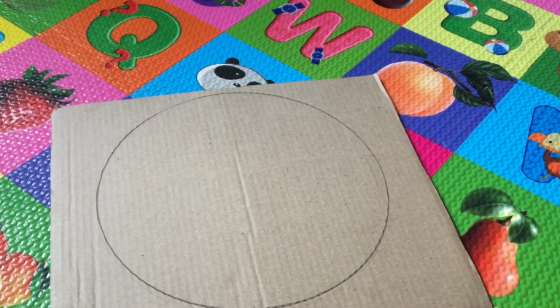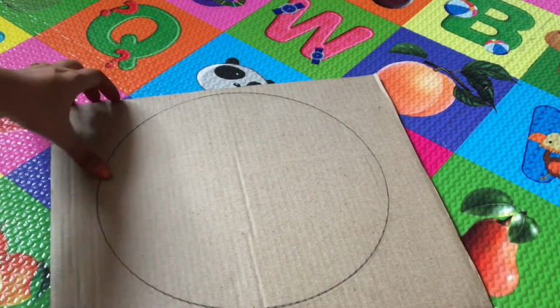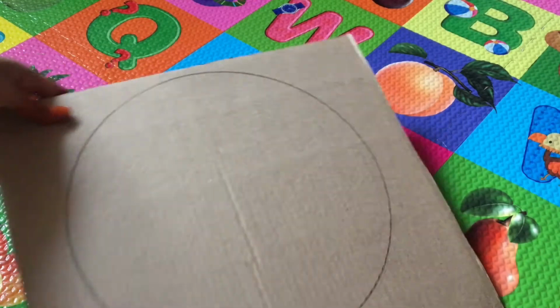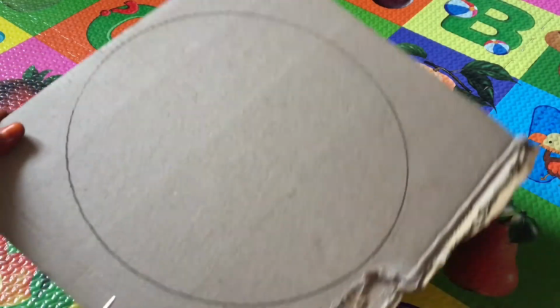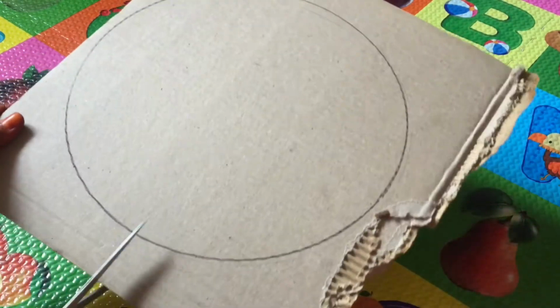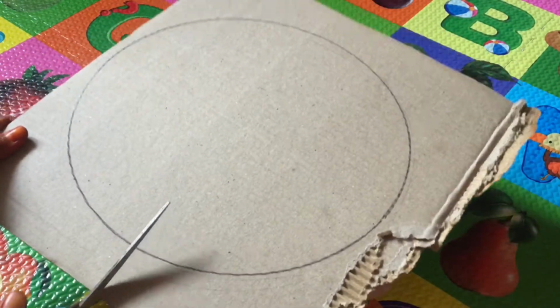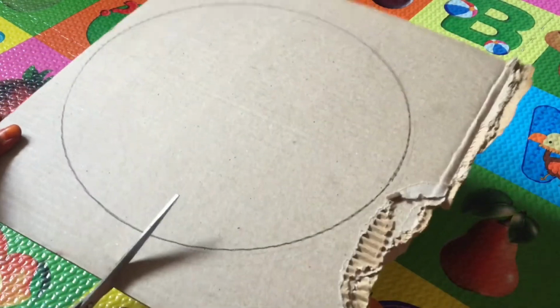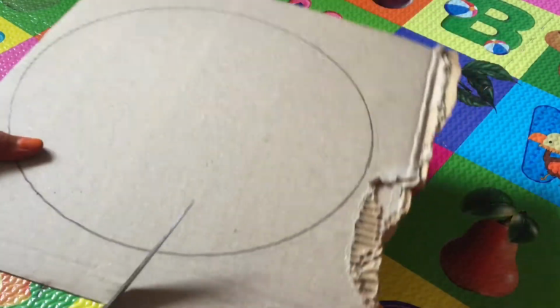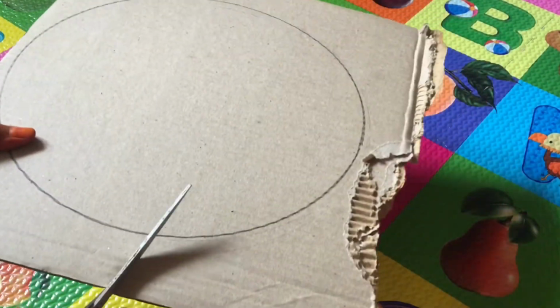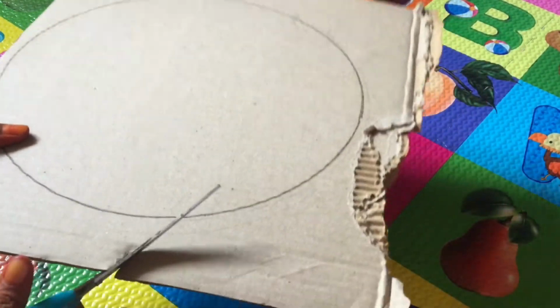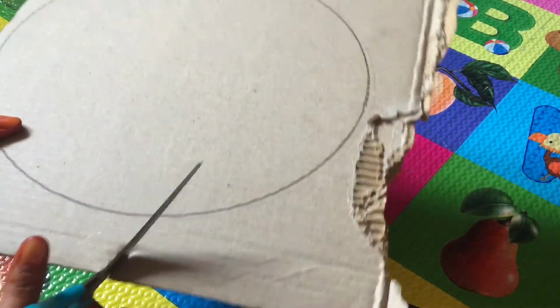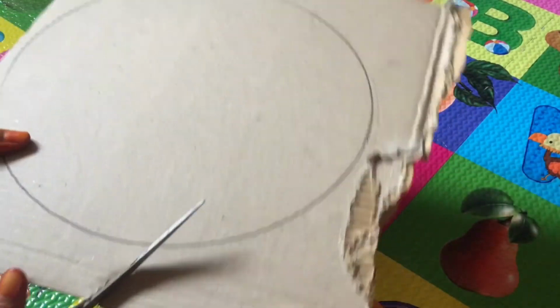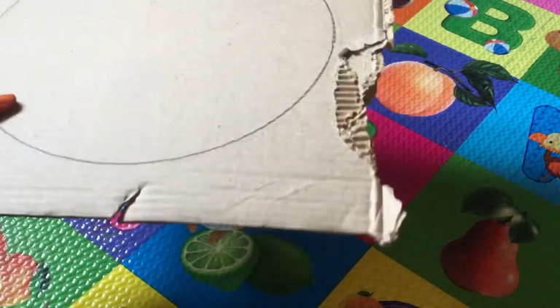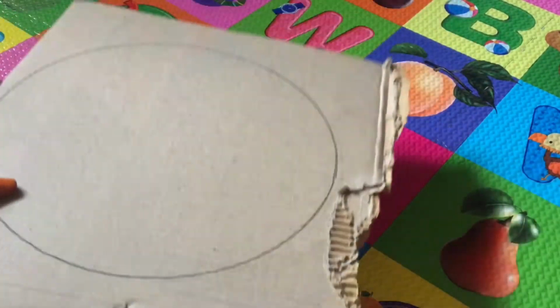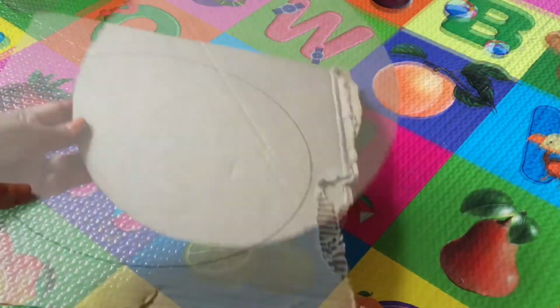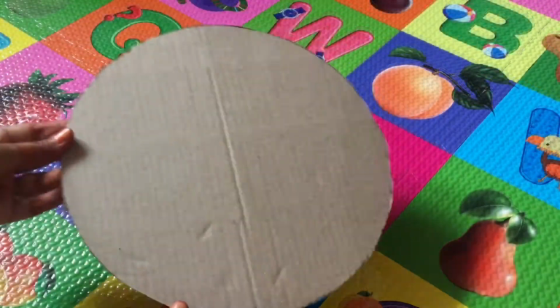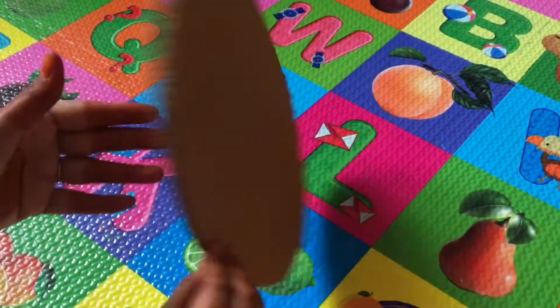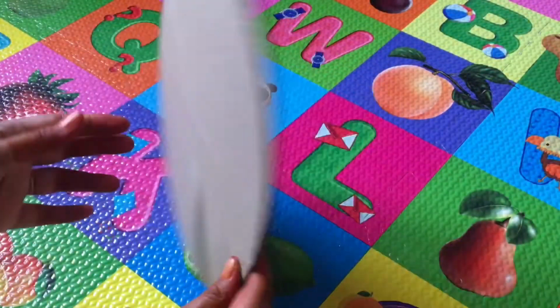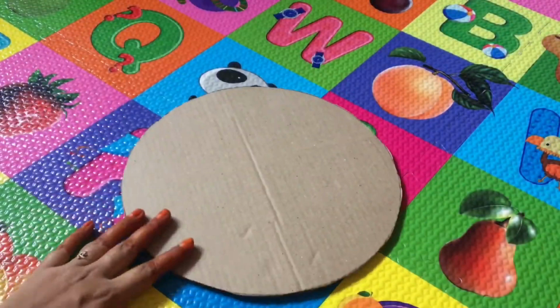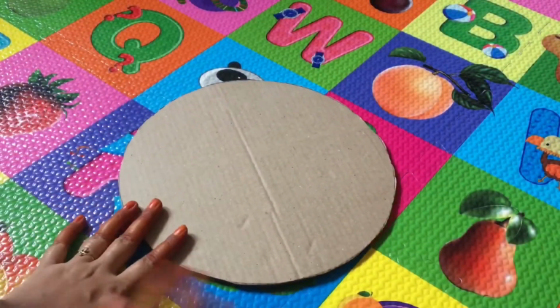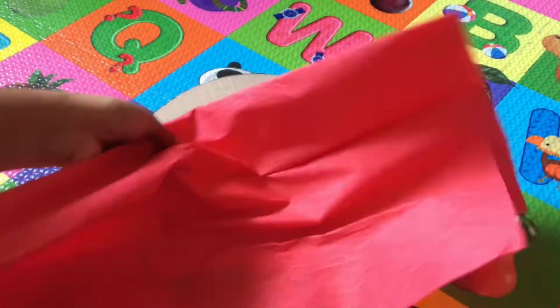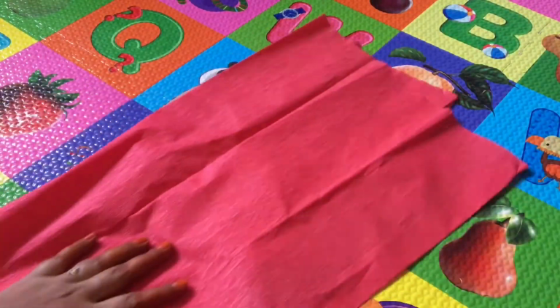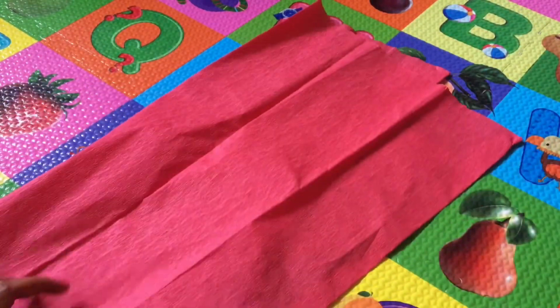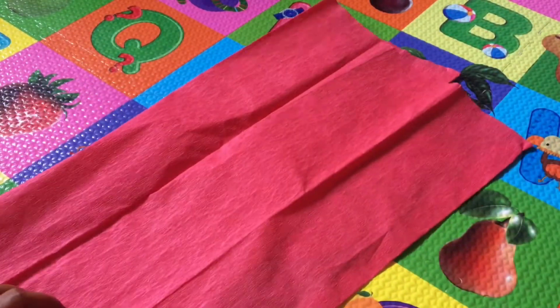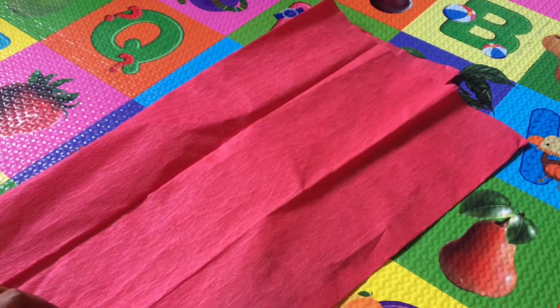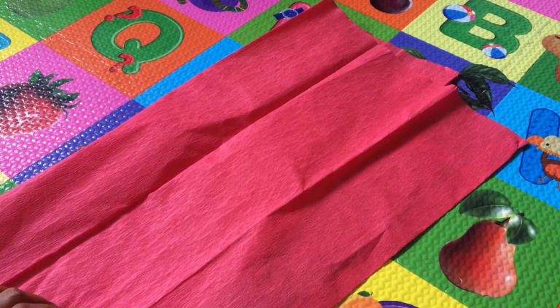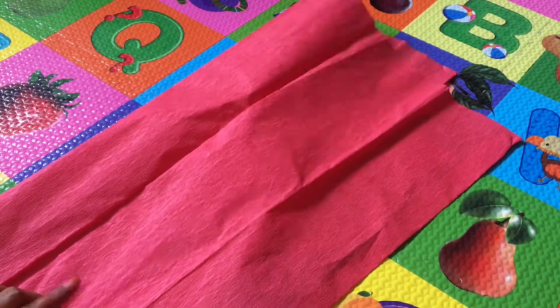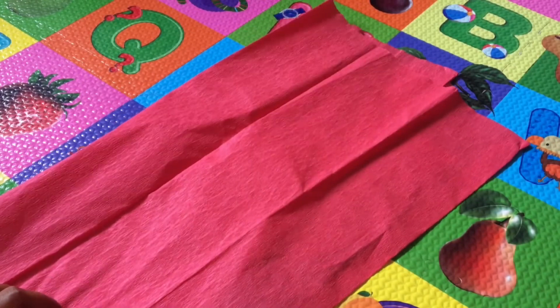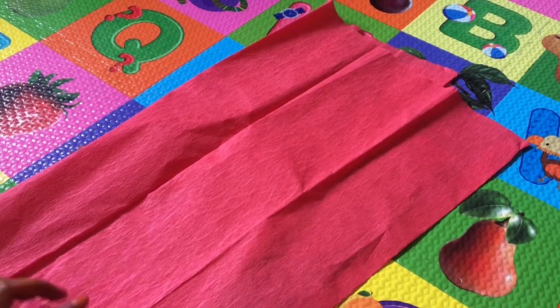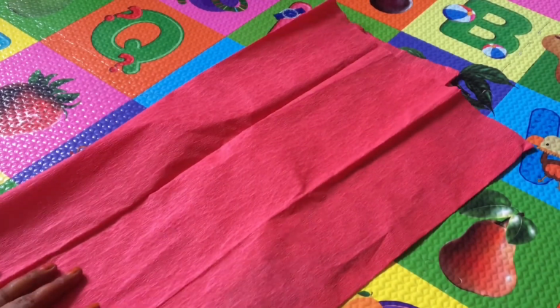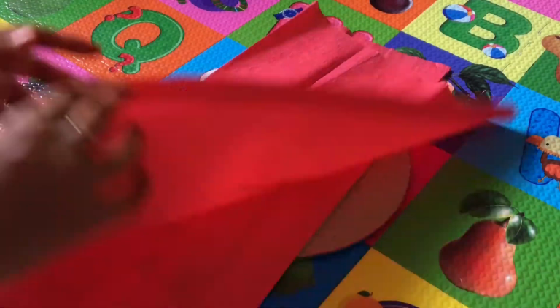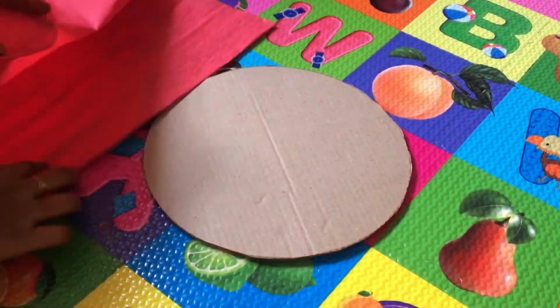Firstly, I'm going to cut it in a circle form. I'm going to cut it on a plate and cut it to size — I'm going to cut it in a creepy pepper shape. I'm going to cut it straight.